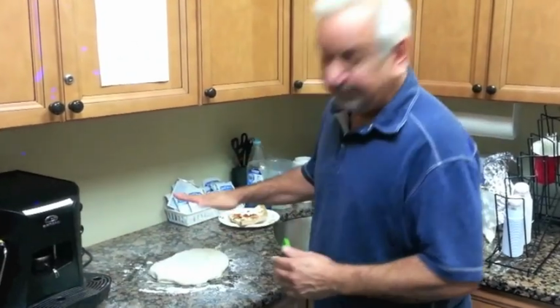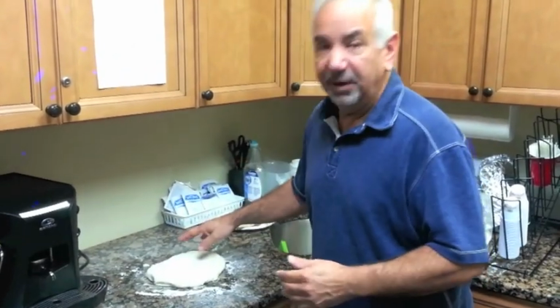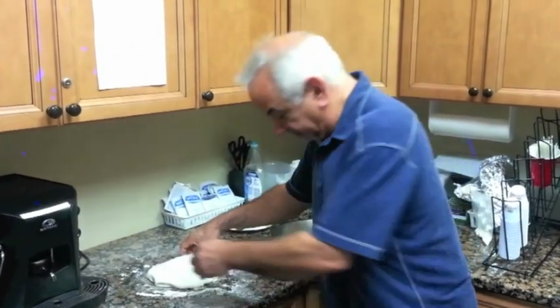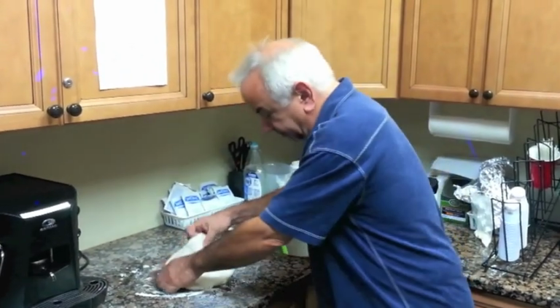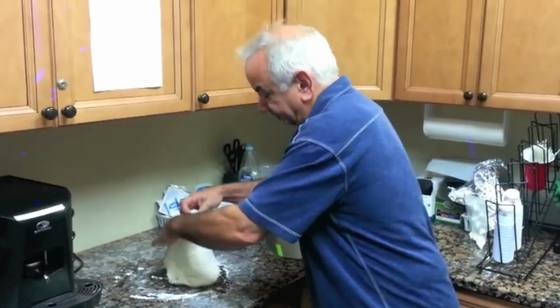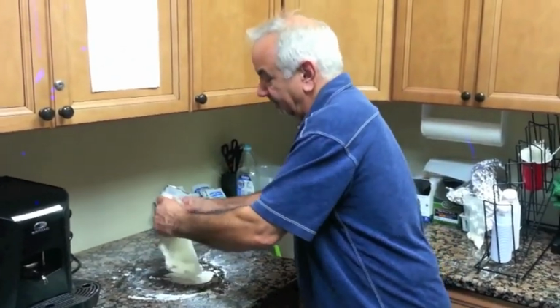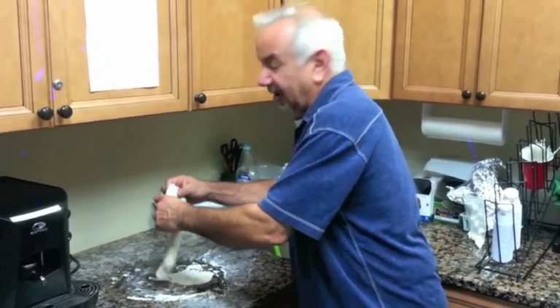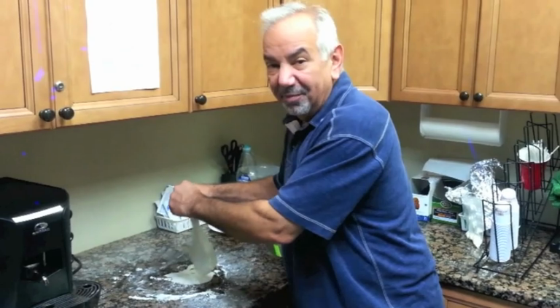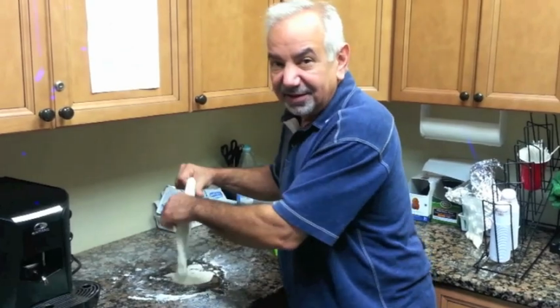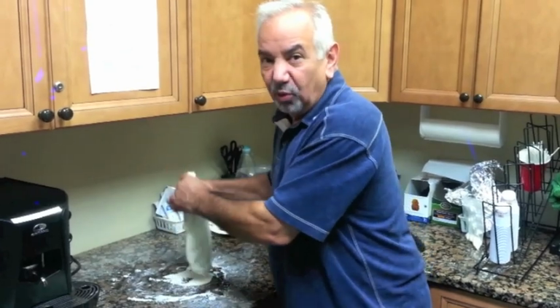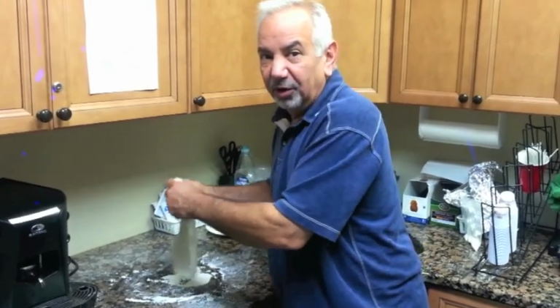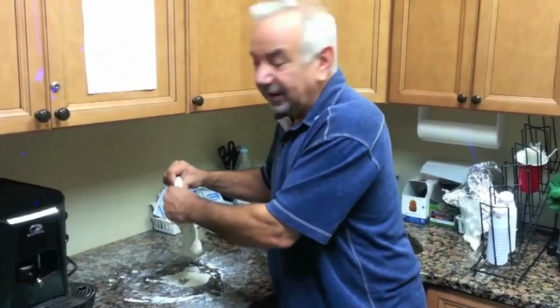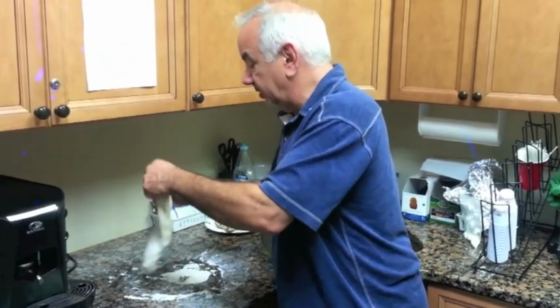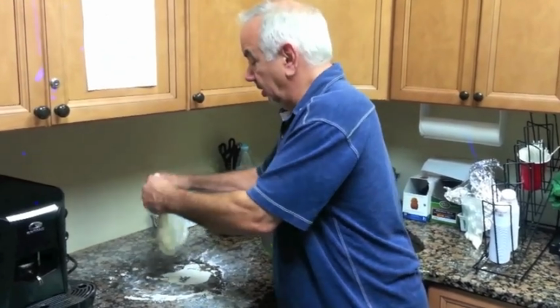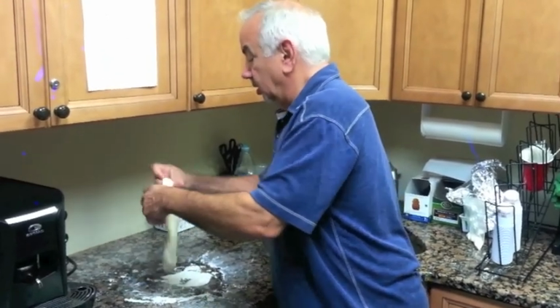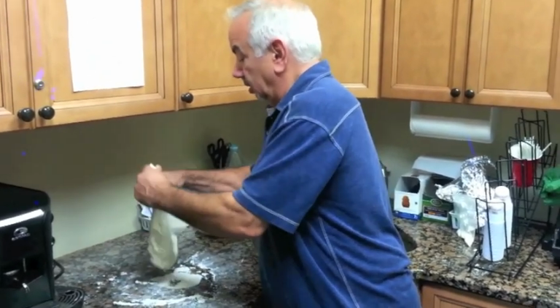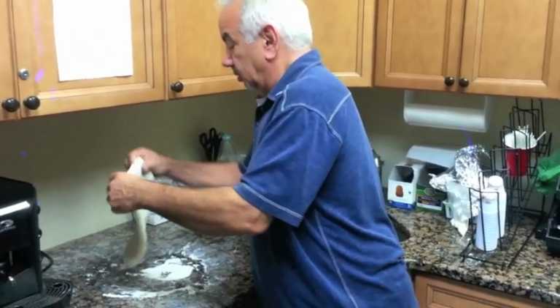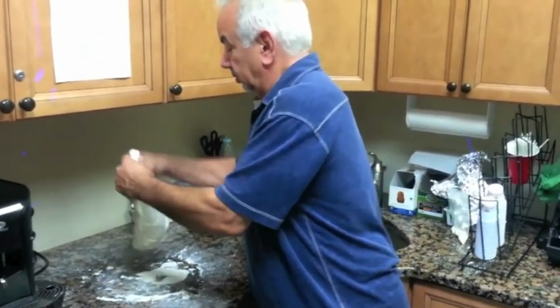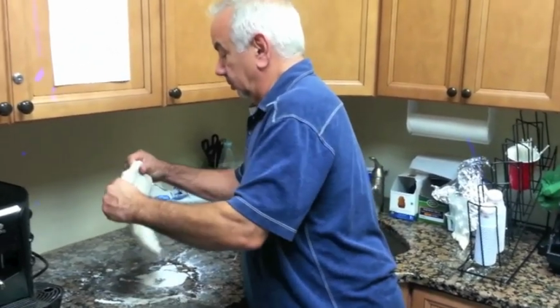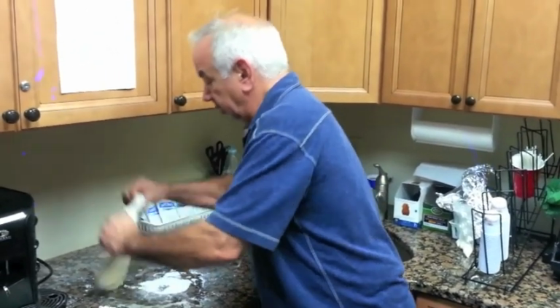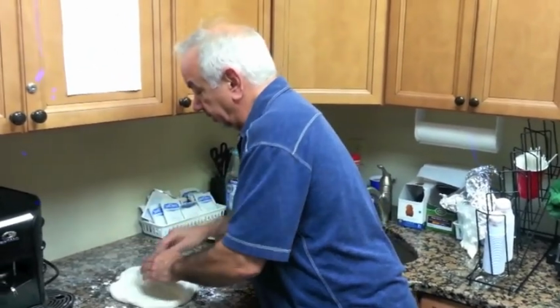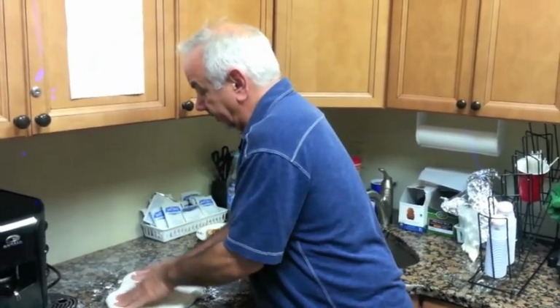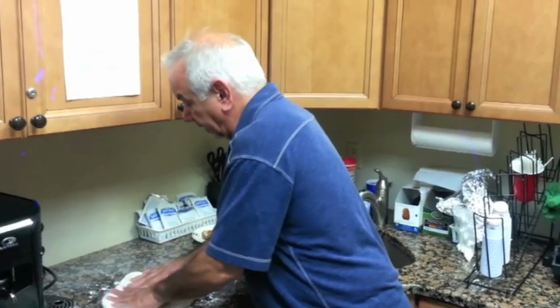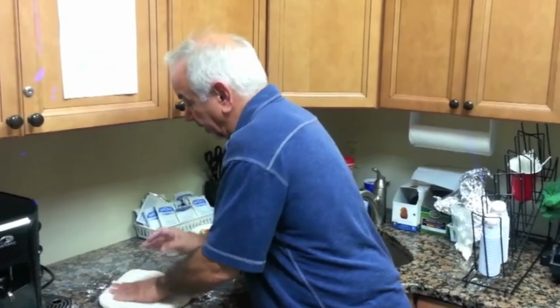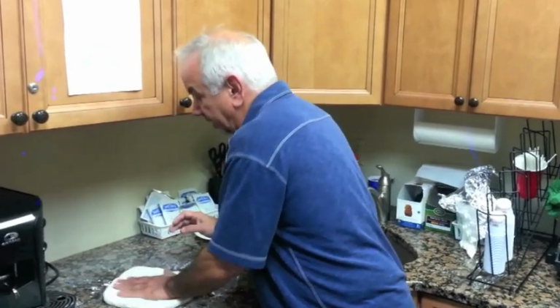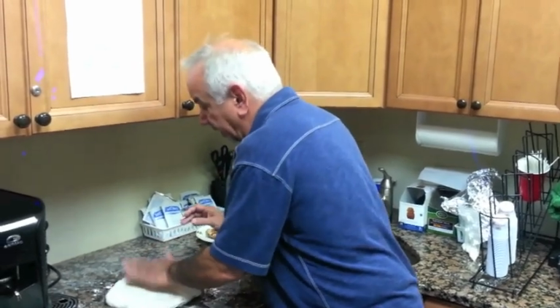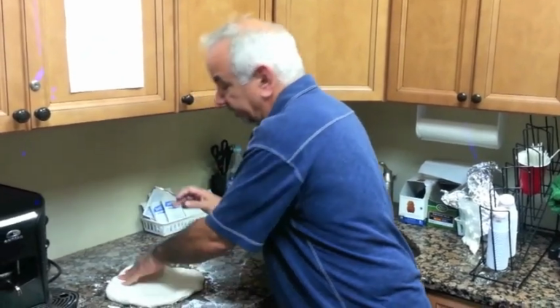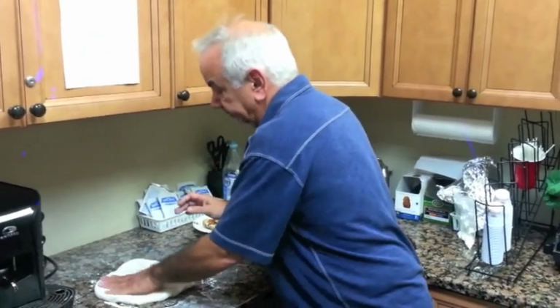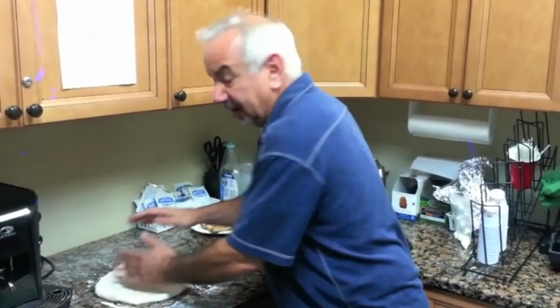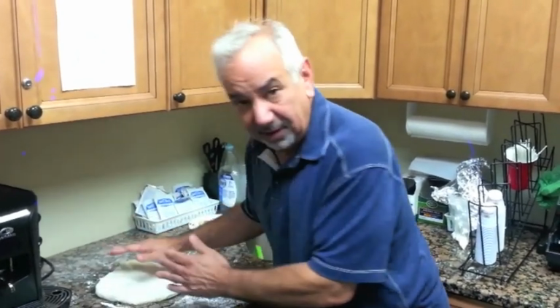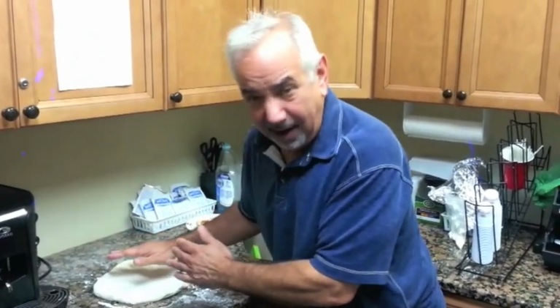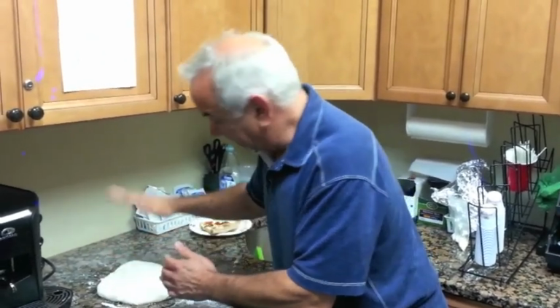And then you start smacking it — that's my favorite part. I'm going to make a mess; this isn't work, I don't clean up here. Smack the air out of it, smack the crap out of it.